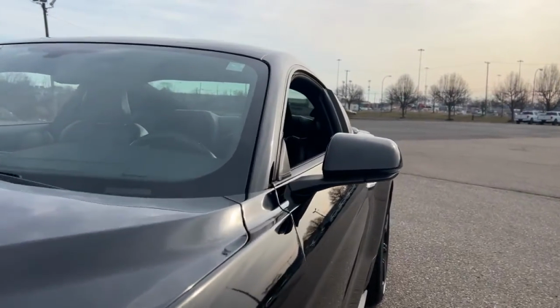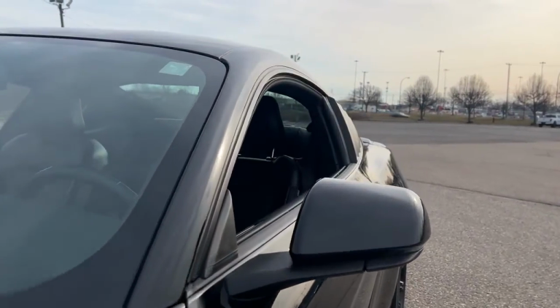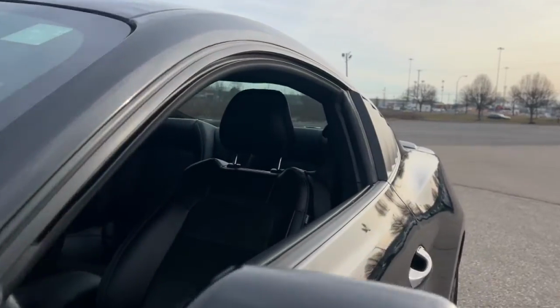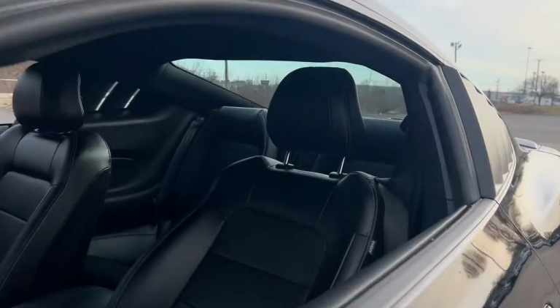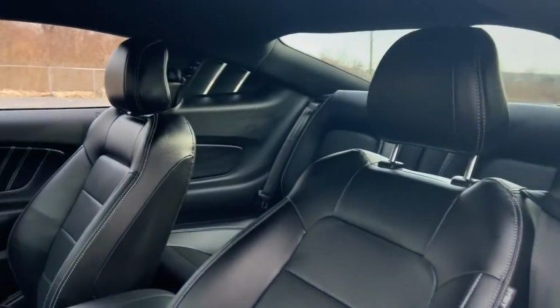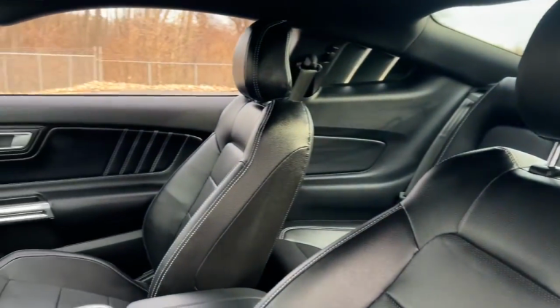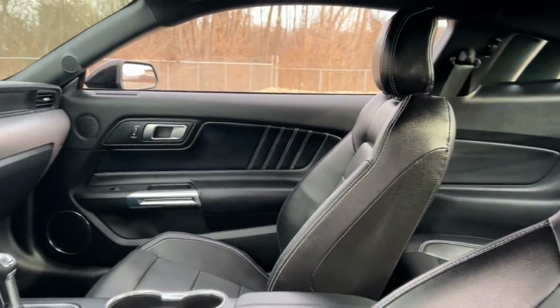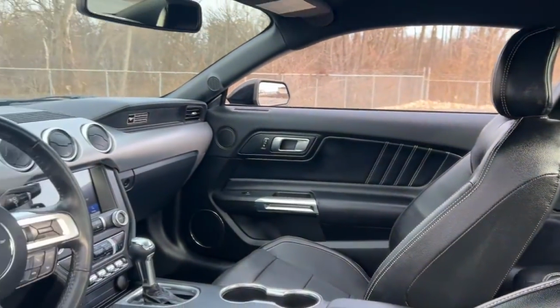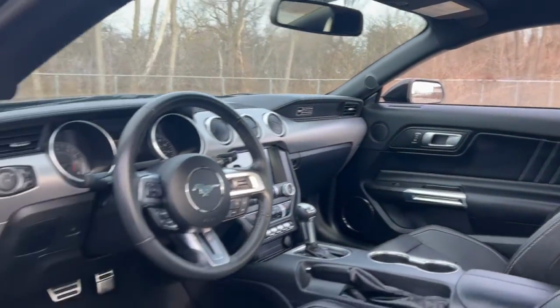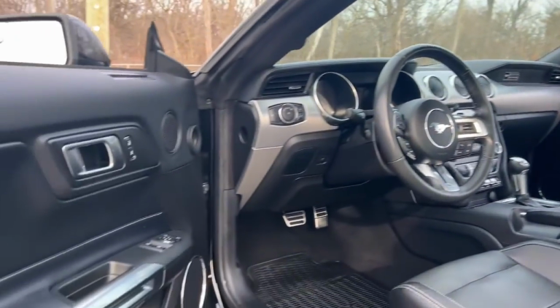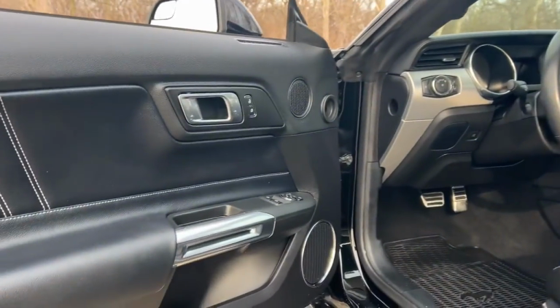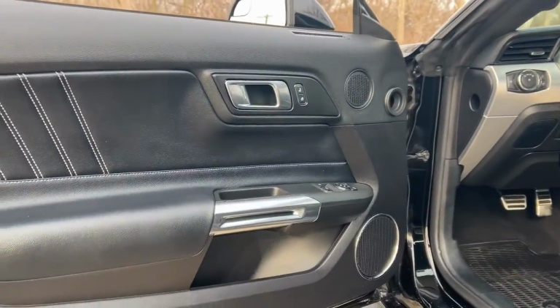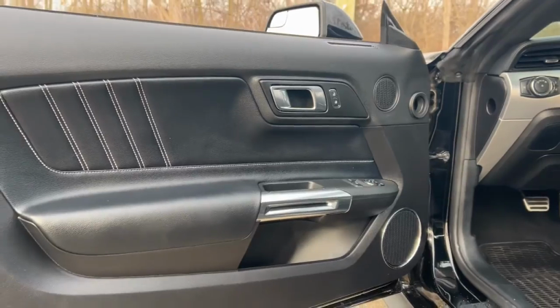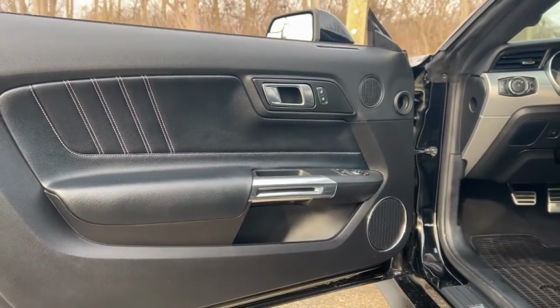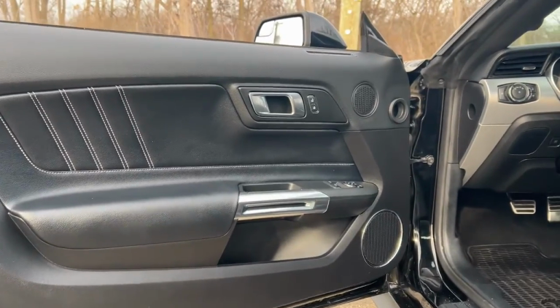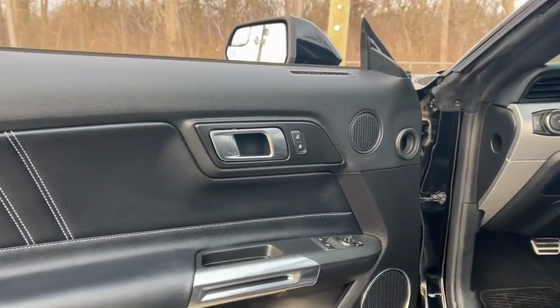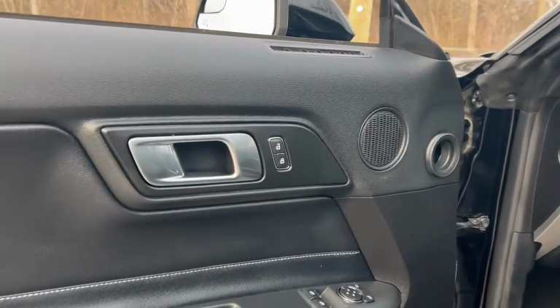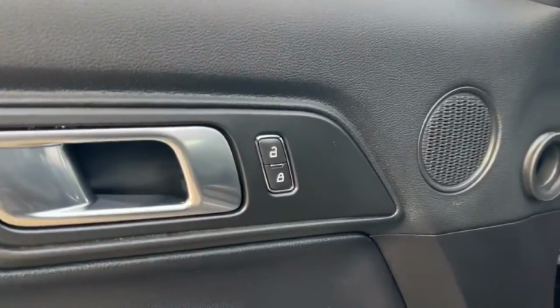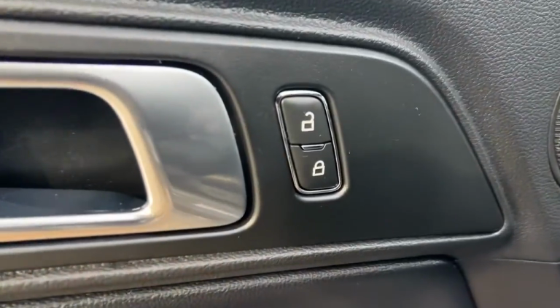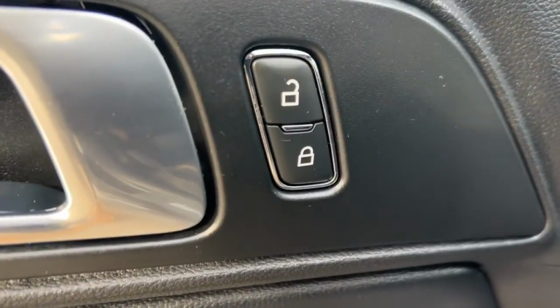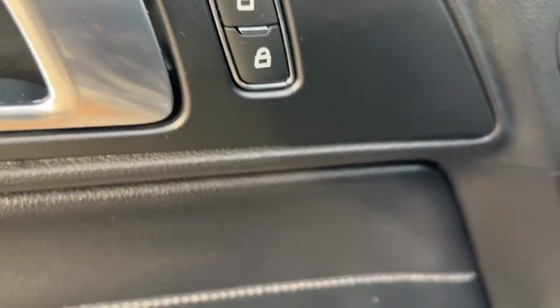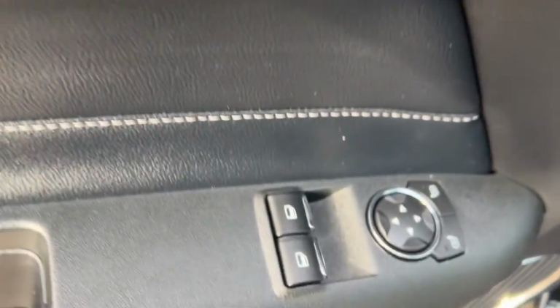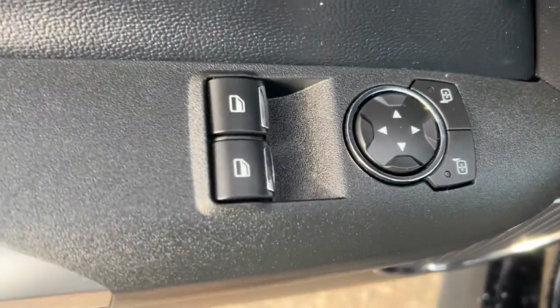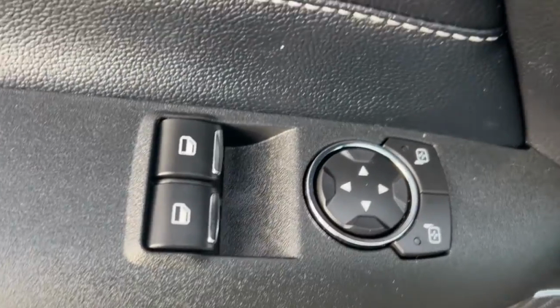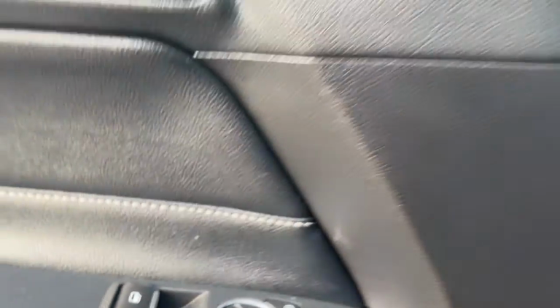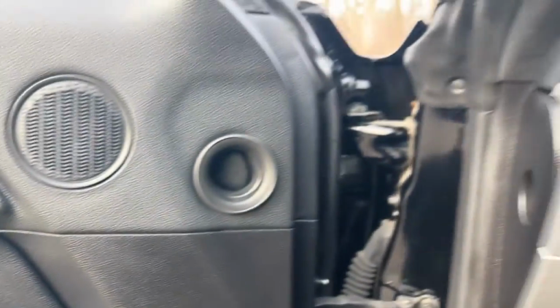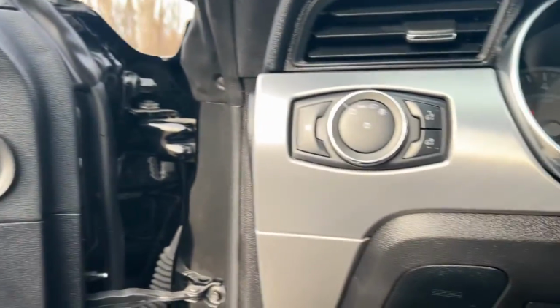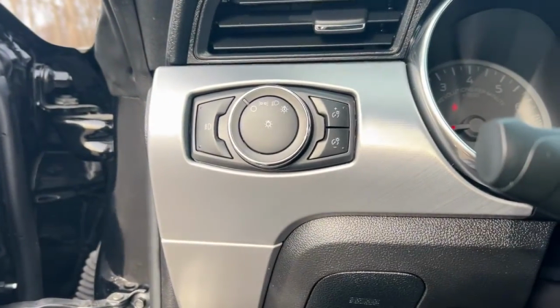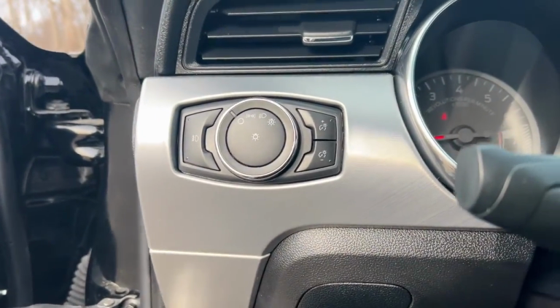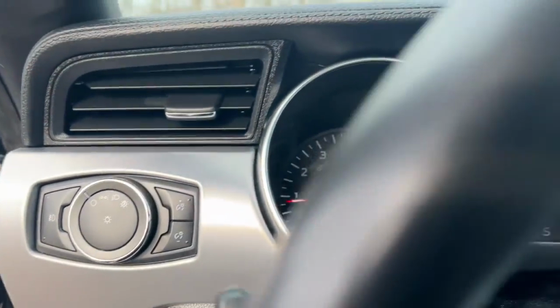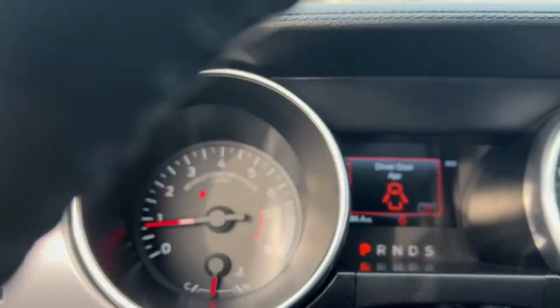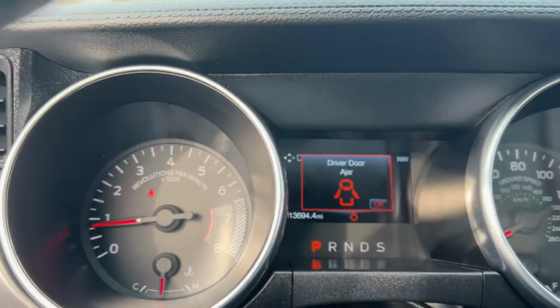This sleek, midsize, high-performance coupe delivers a personalized driving experience like no other. Driver-centered, beautifully styled, connected, crisp, fast, stable, and balanced — it's a pure expression of automotive adrenaline.